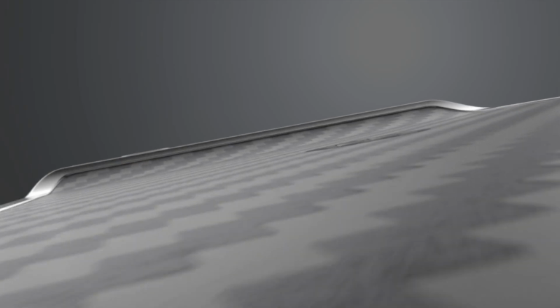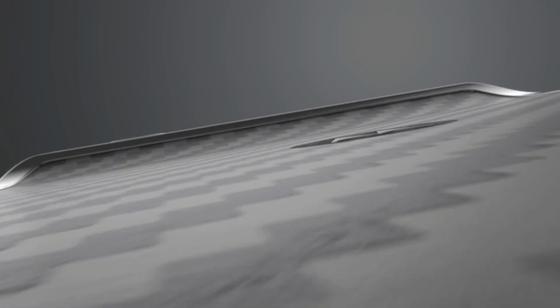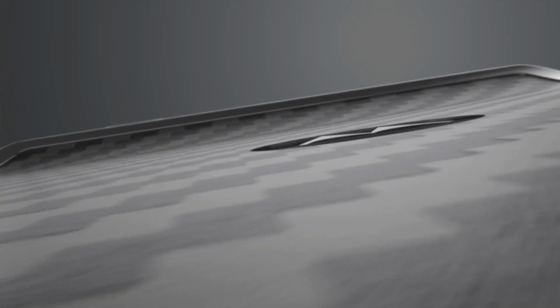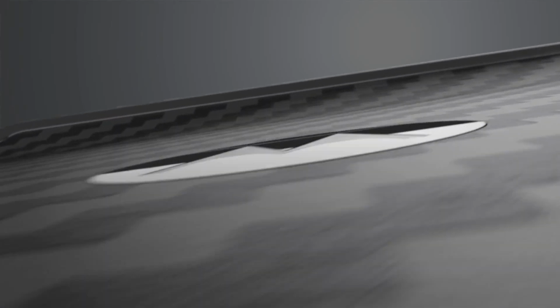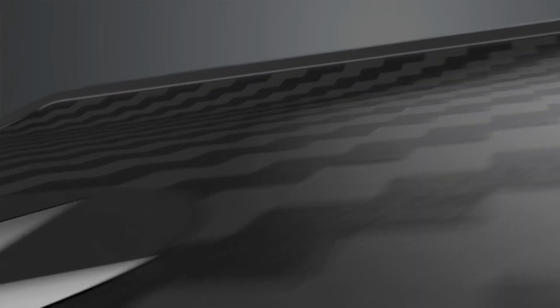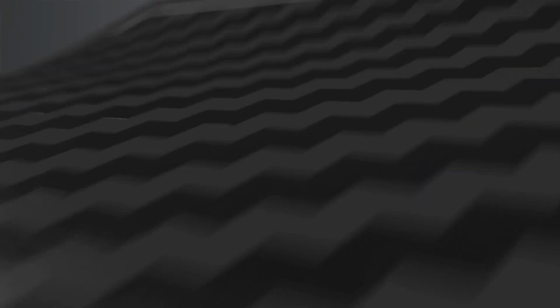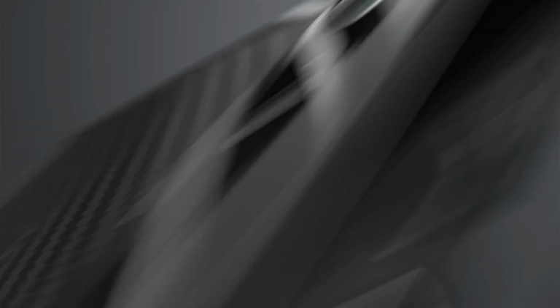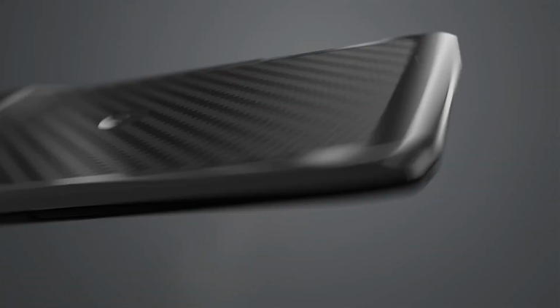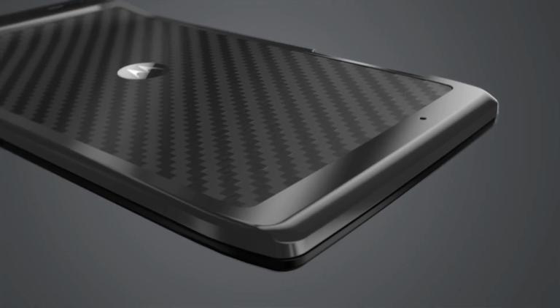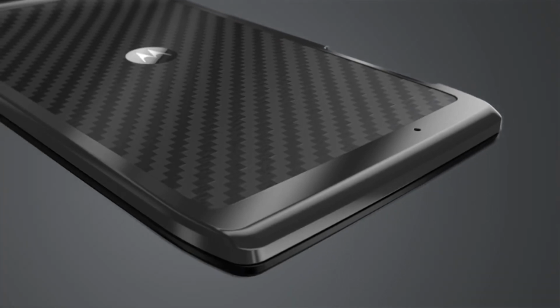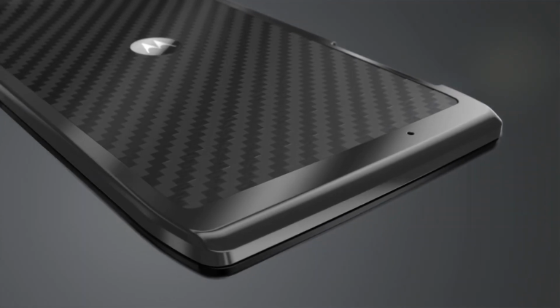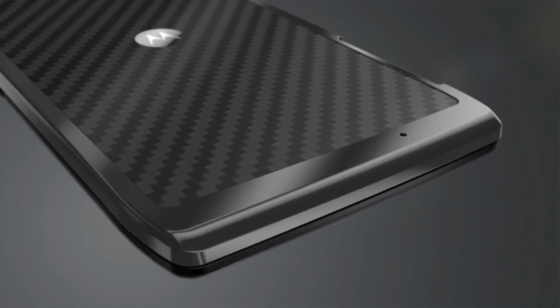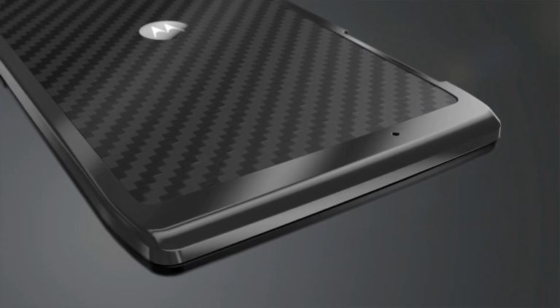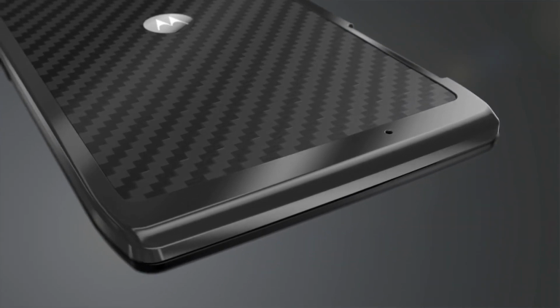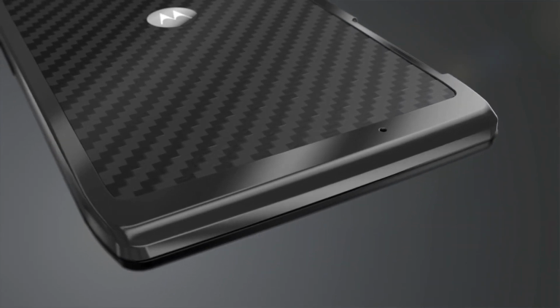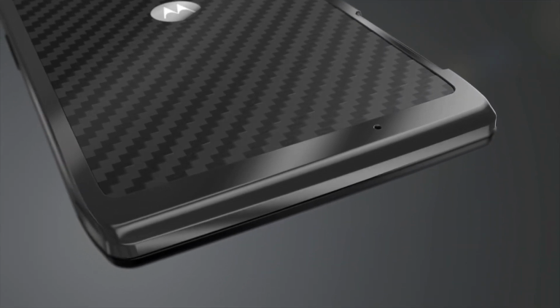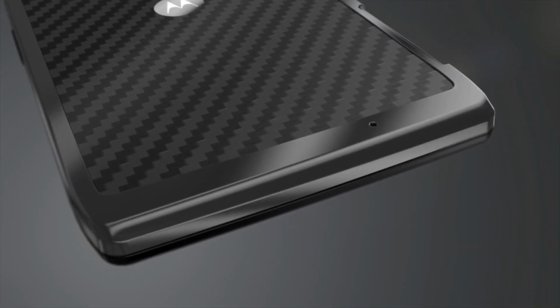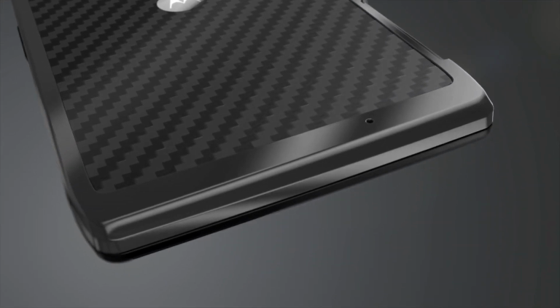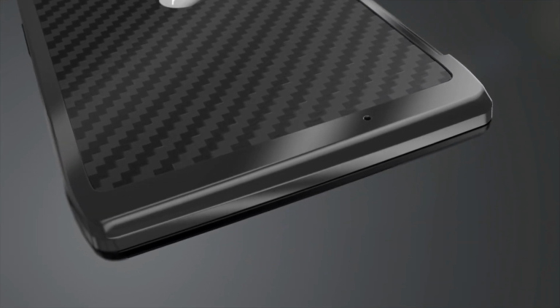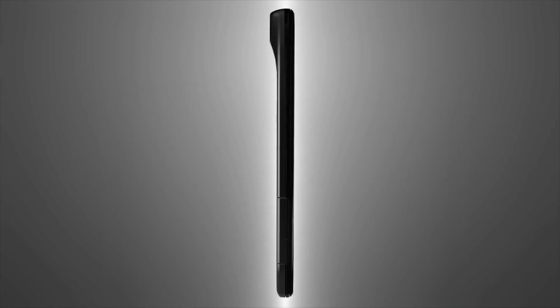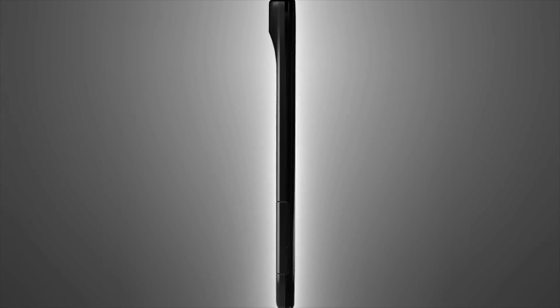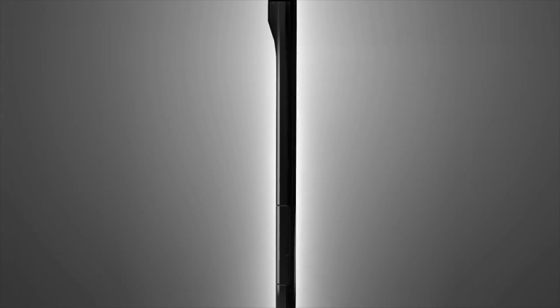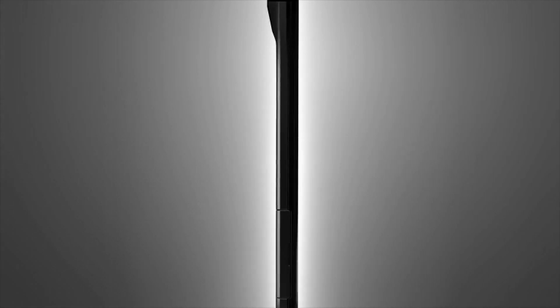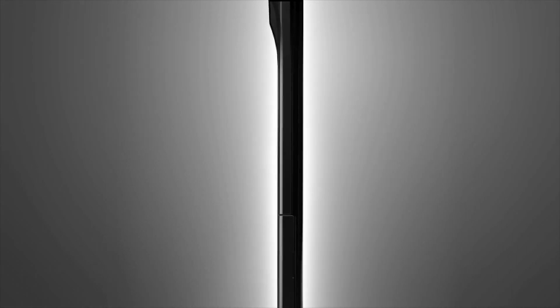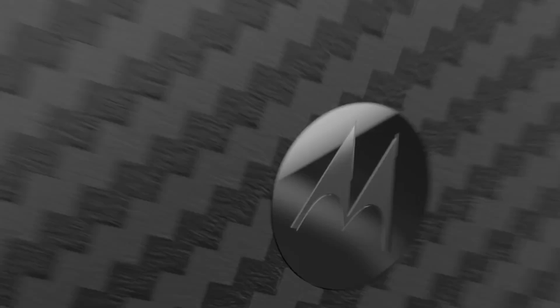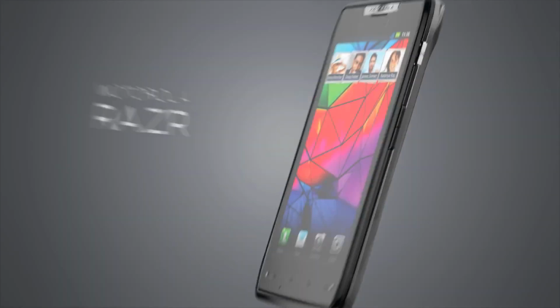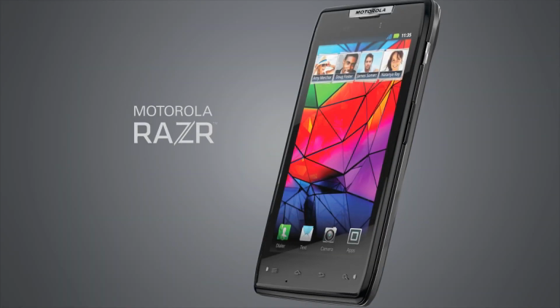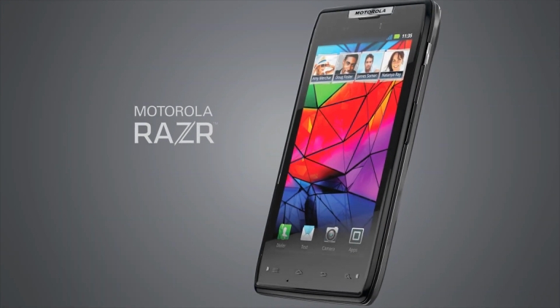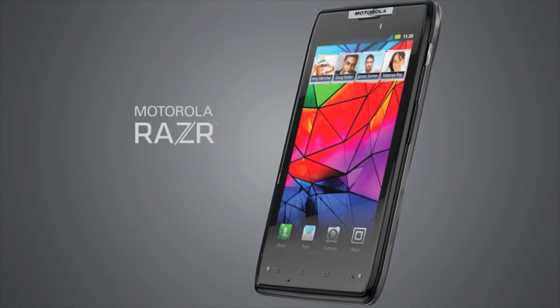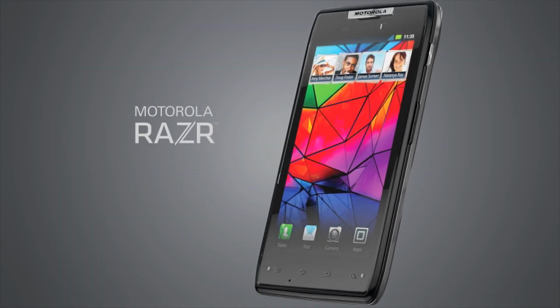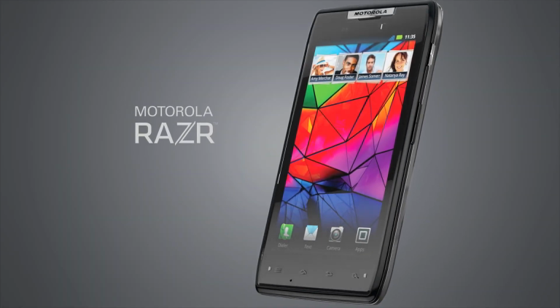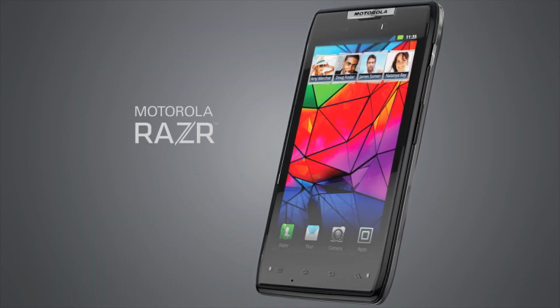Of course, the best choice to protect an ultra-thin sensation is an ultra-thin yet incredibly strong material. And a single sheet of woven Kevlar was the perfect answer. The impossibly thin Motorola Razr — its leading edge, both inside and out.